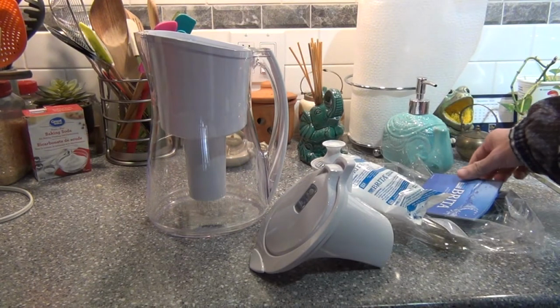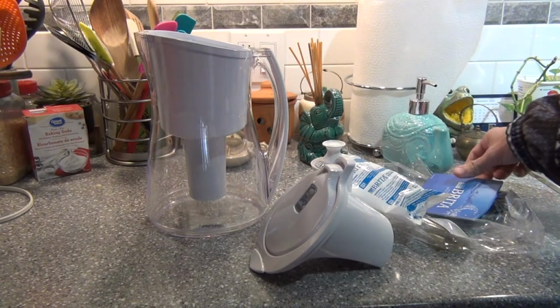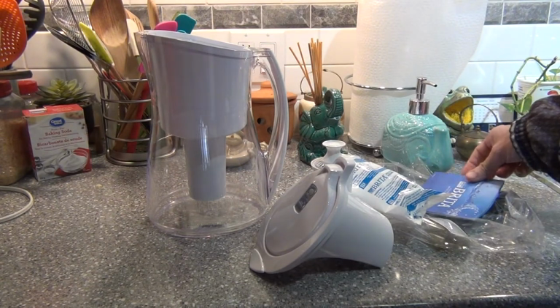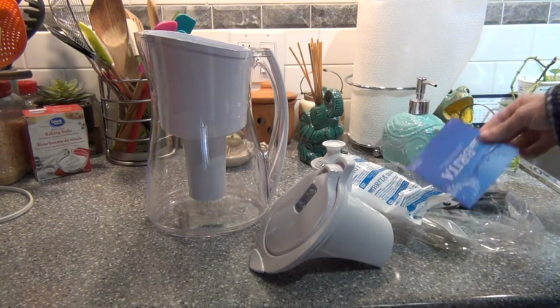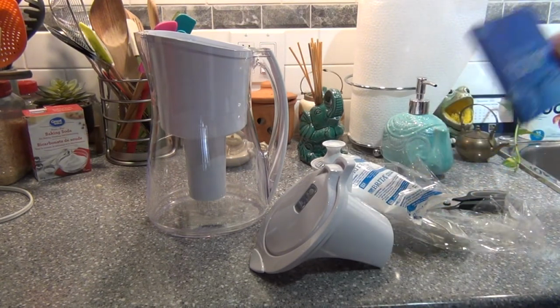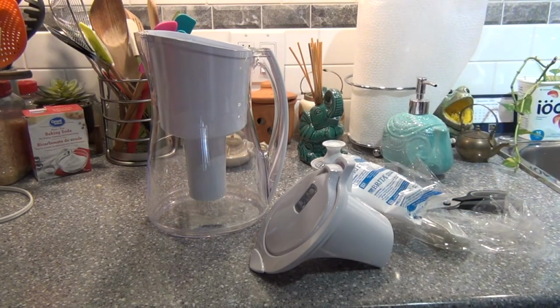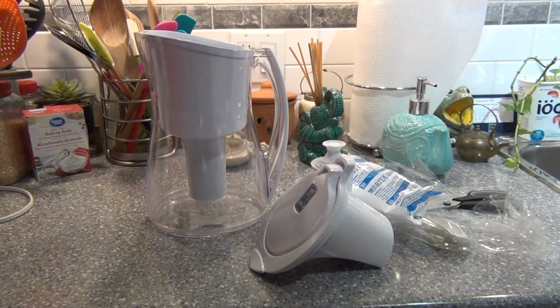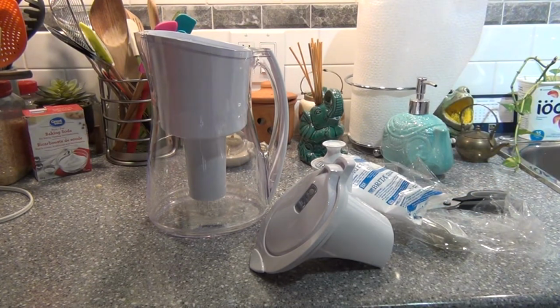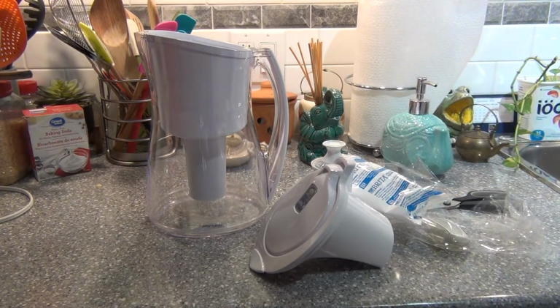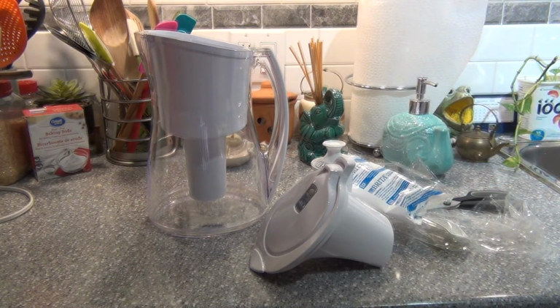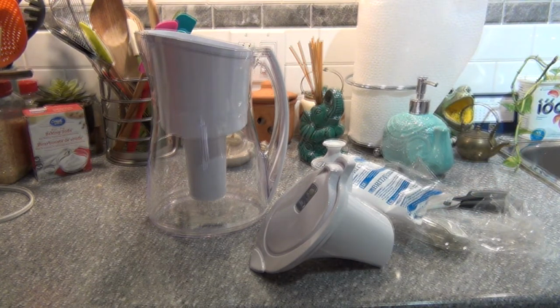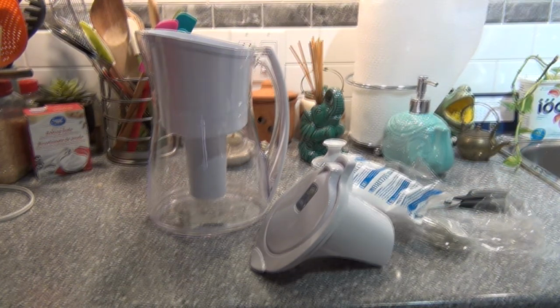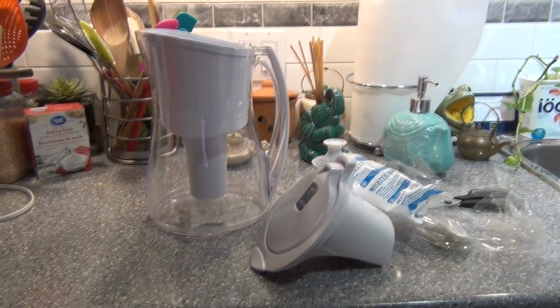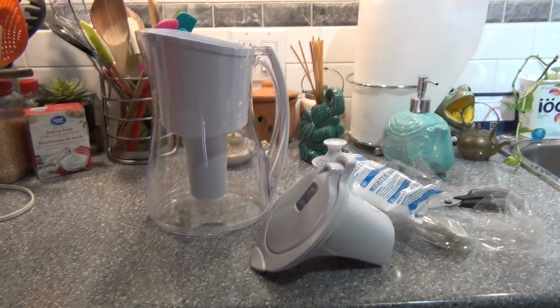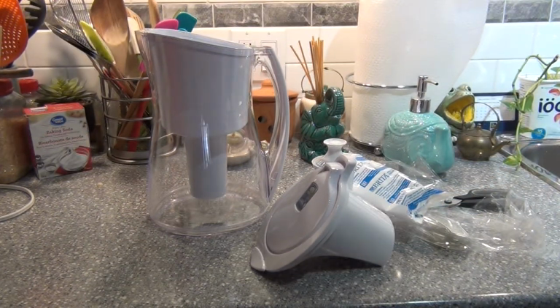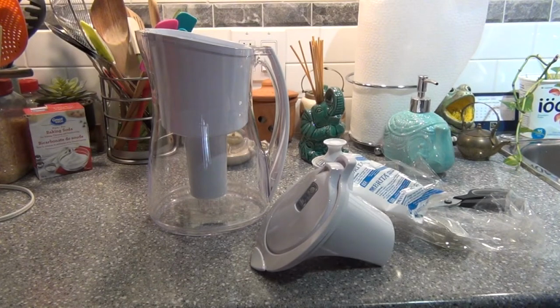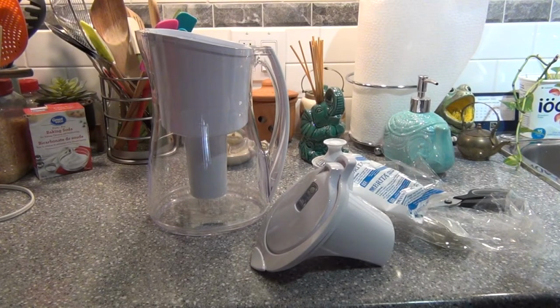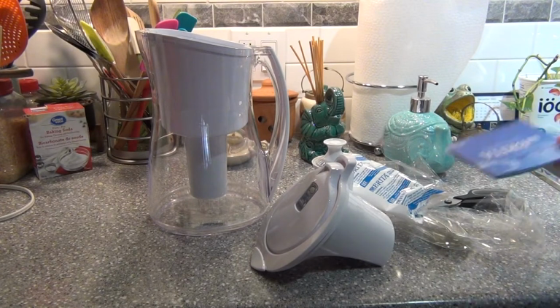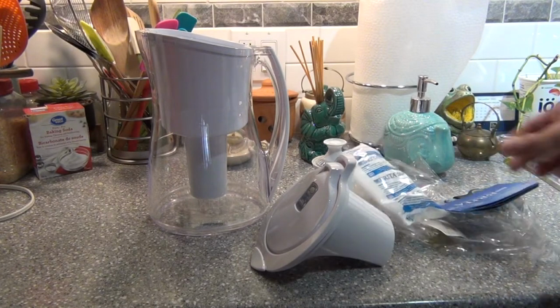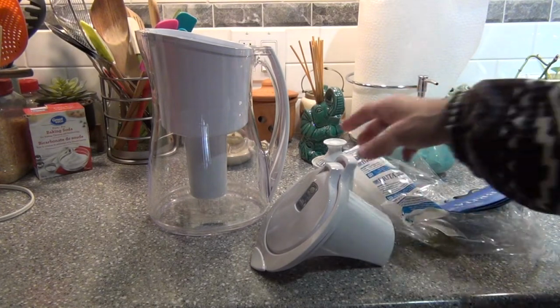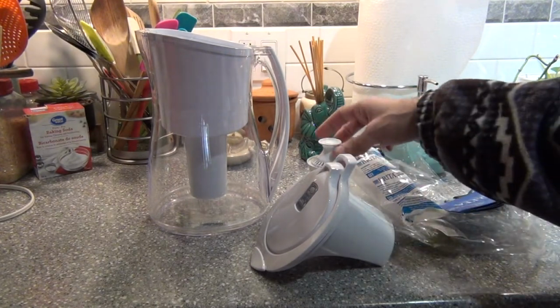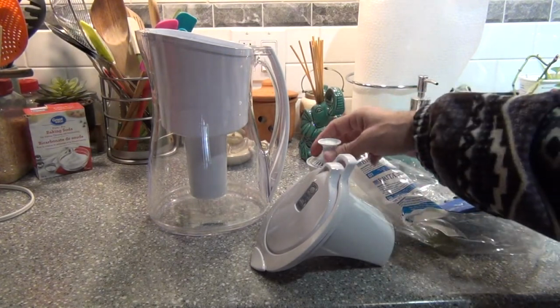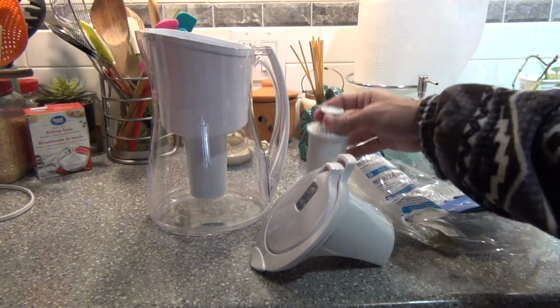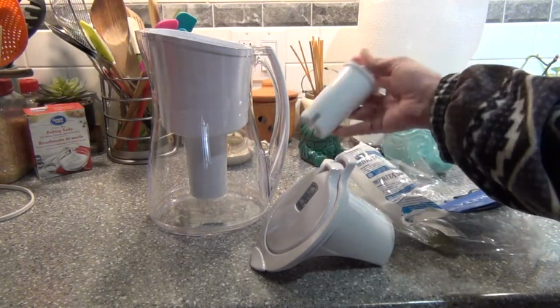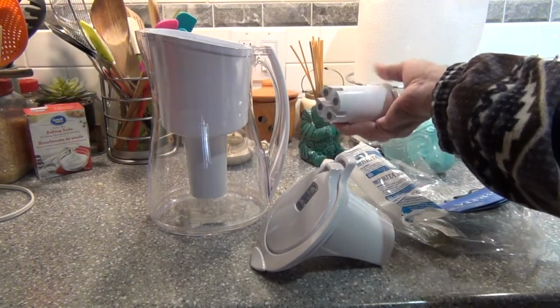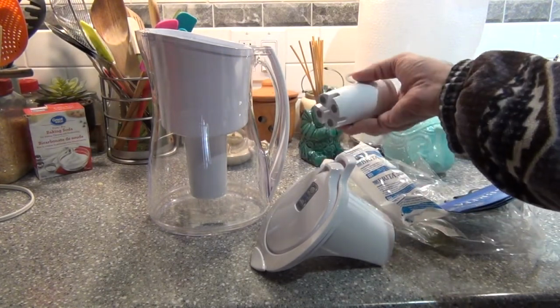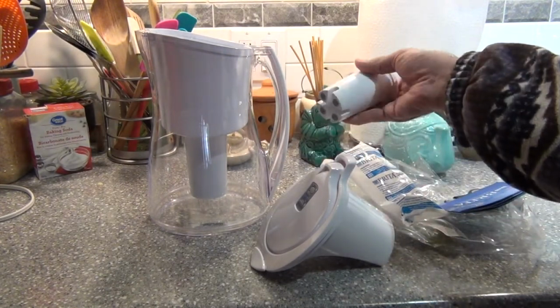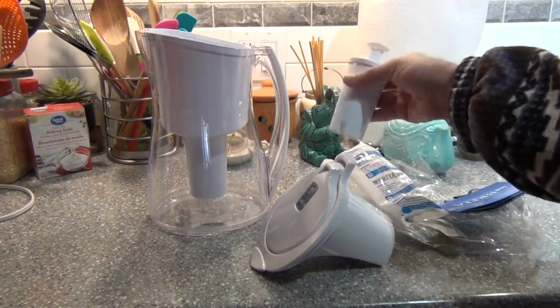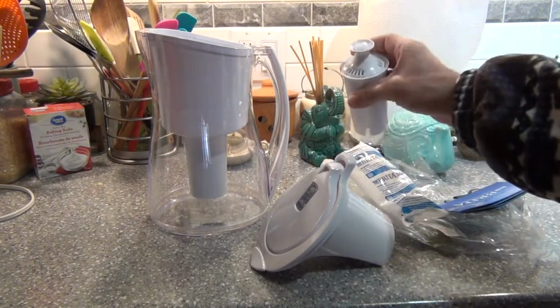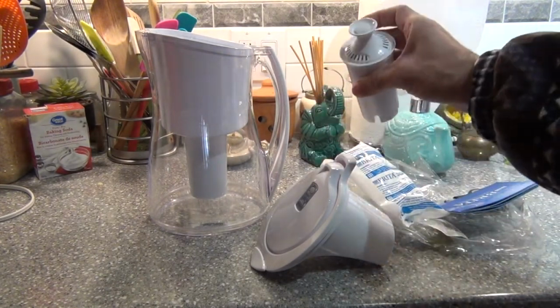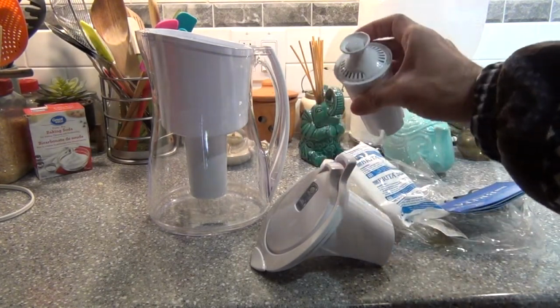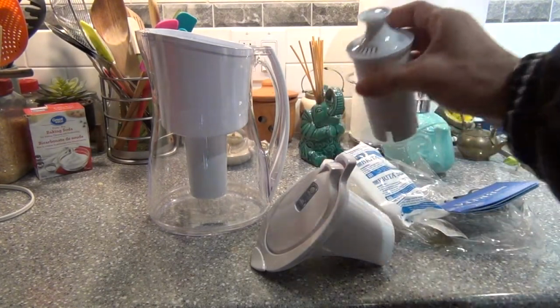From the manual, I am going to check how it works. They said you have to add the filter under the water for 15 seconds.